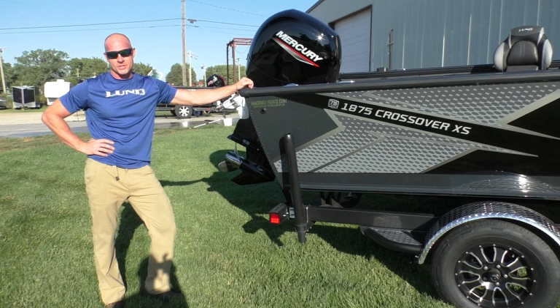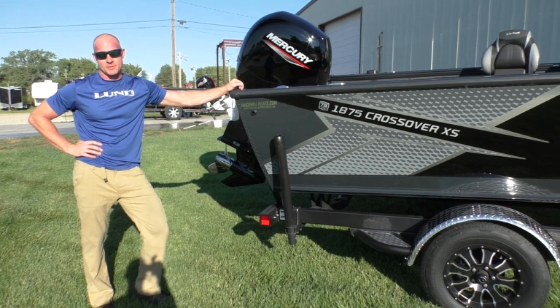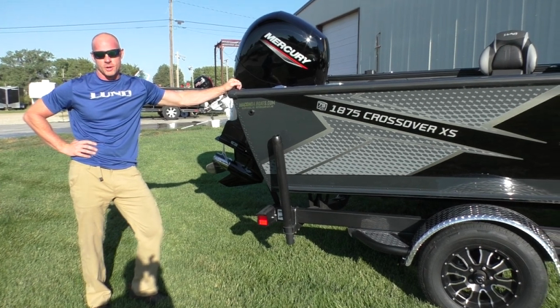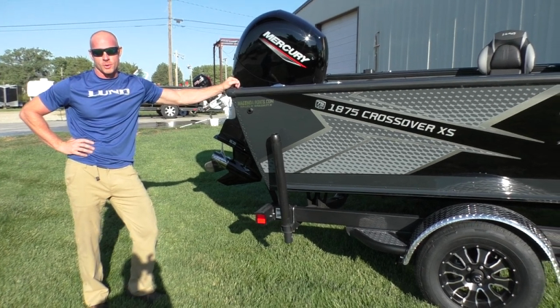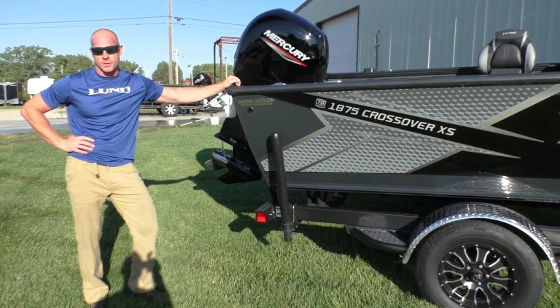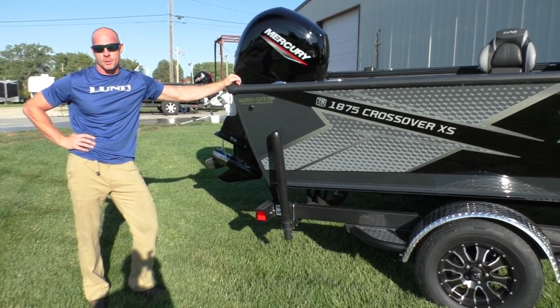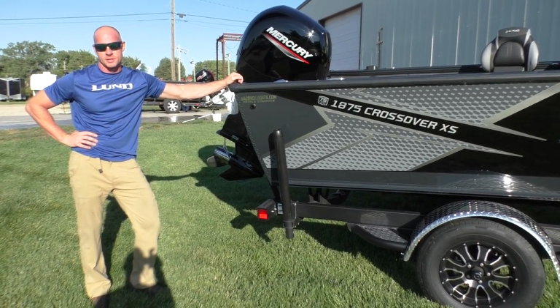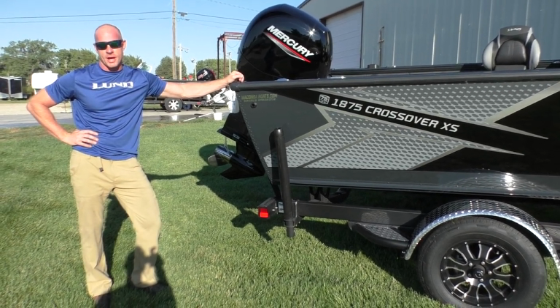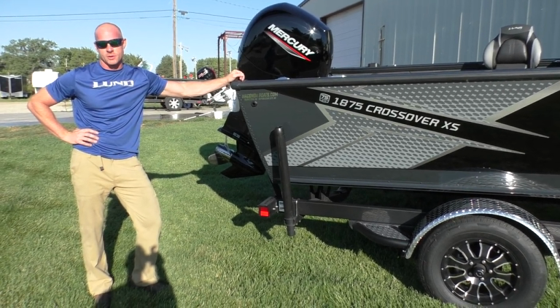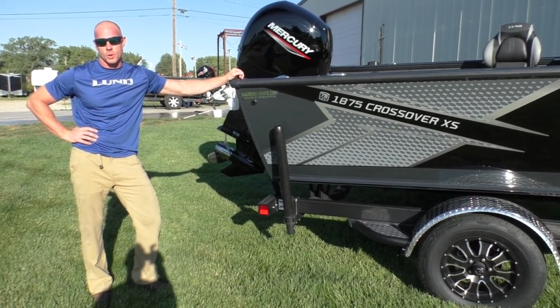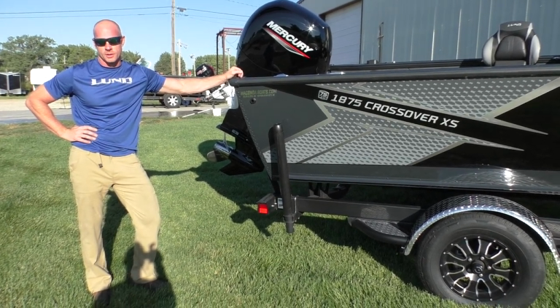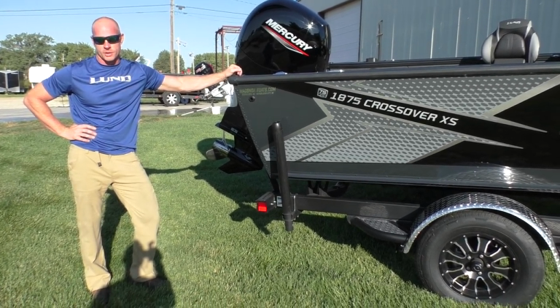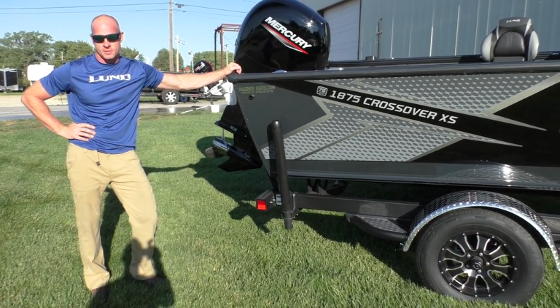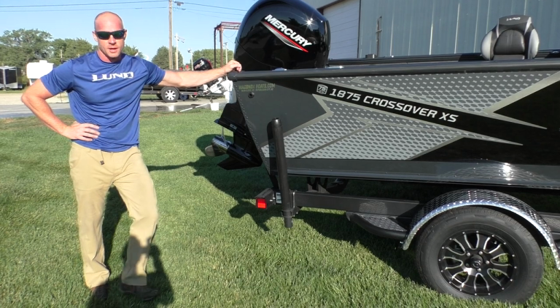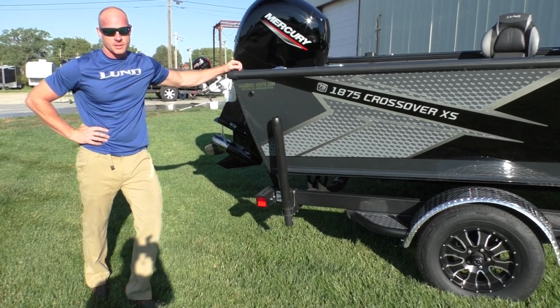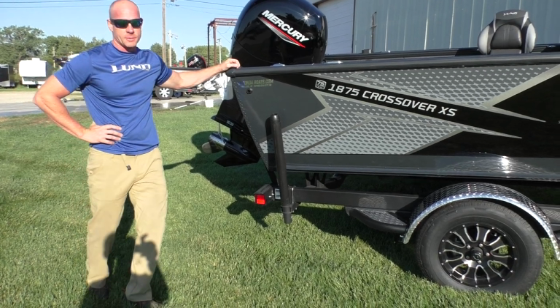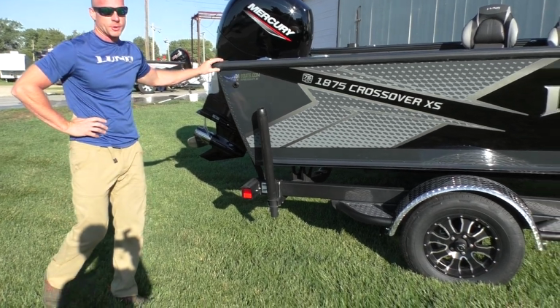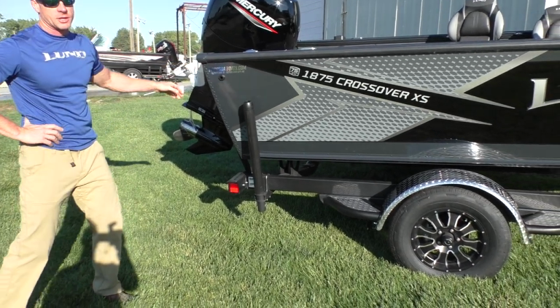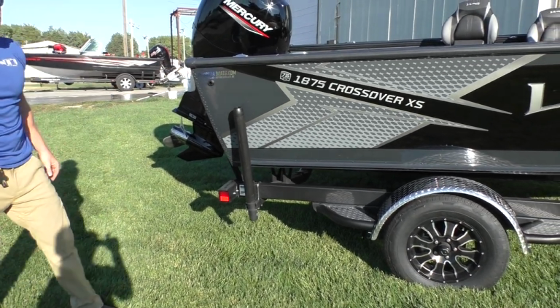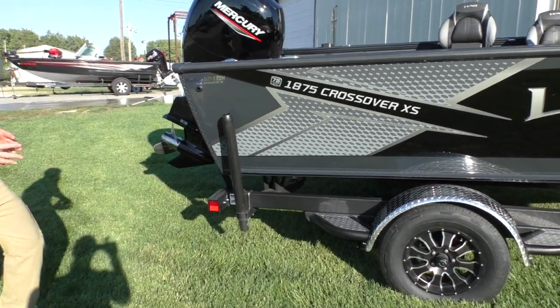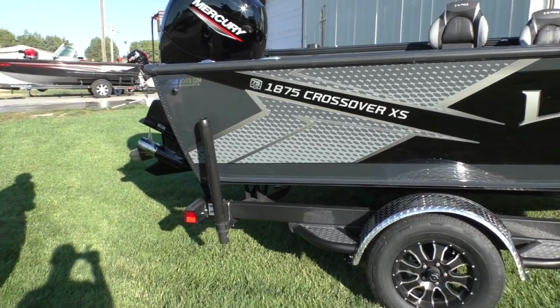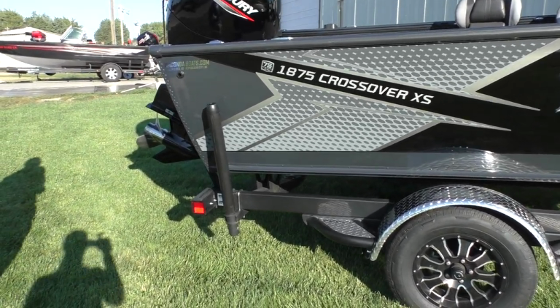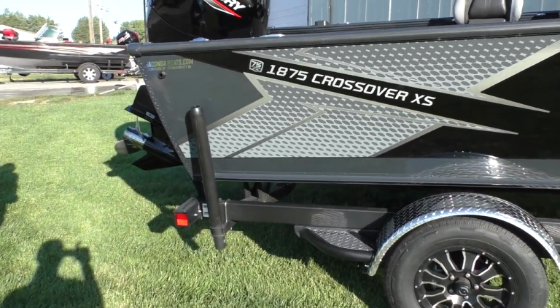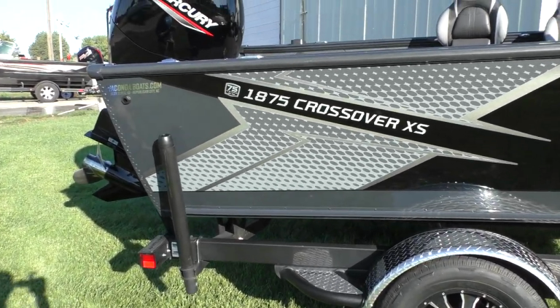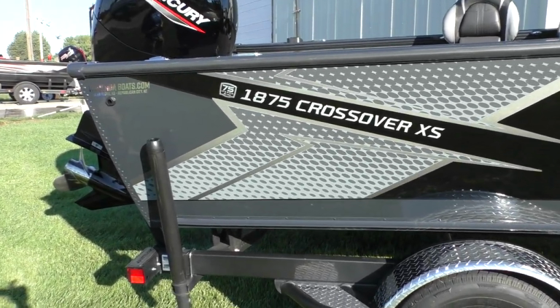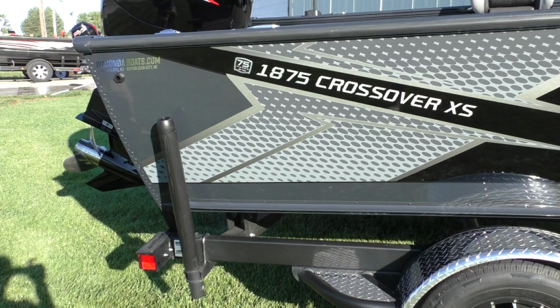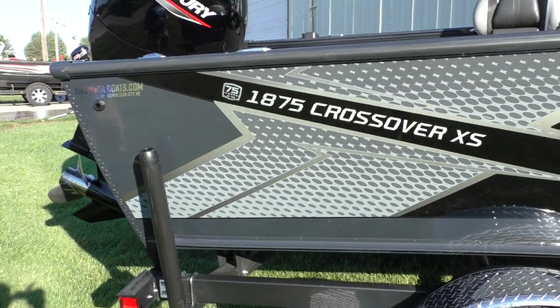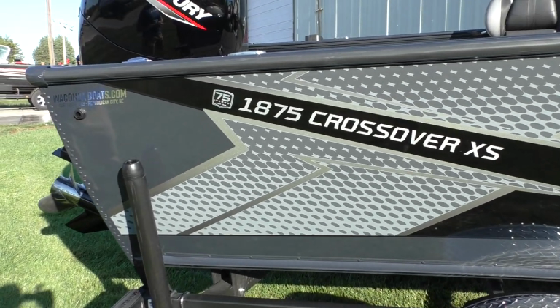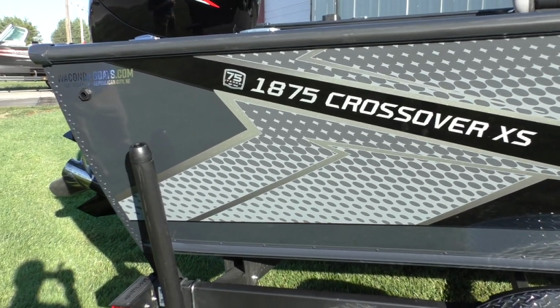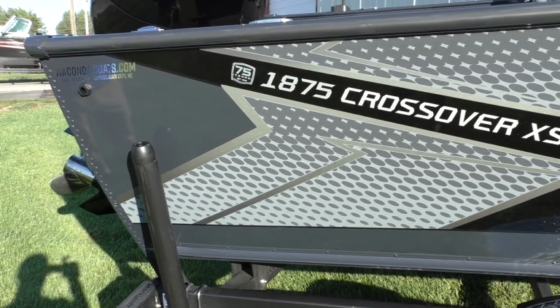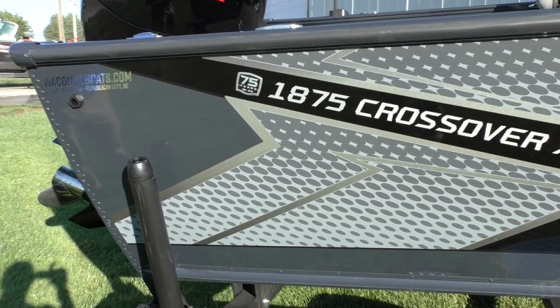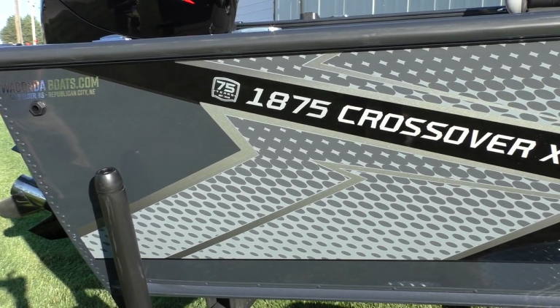Hi, this is Travis with Wakanda Boats. We're here in Republican City, Nebraska, and also in Glenelder, Kansas. Today I am super excited to show you the brand new 2023 1875 Crossover XS.